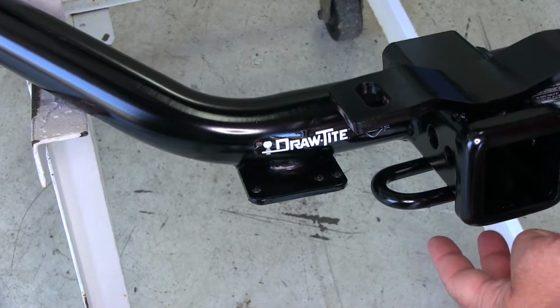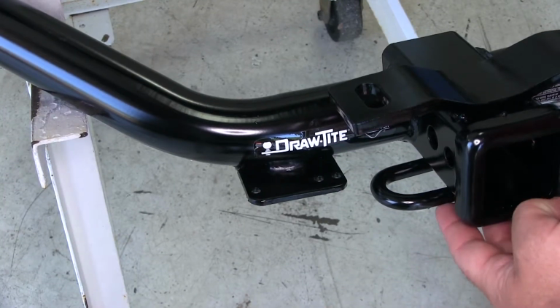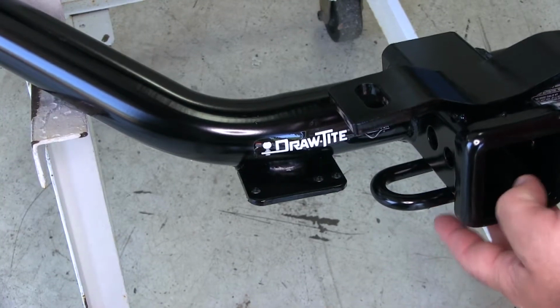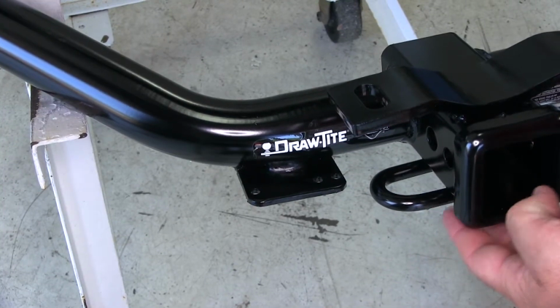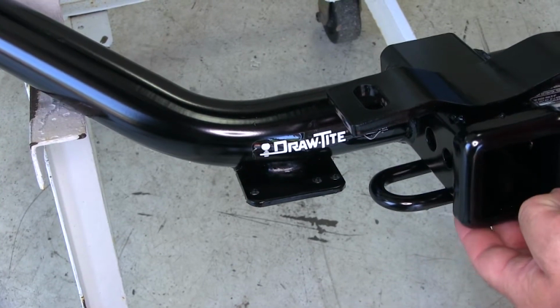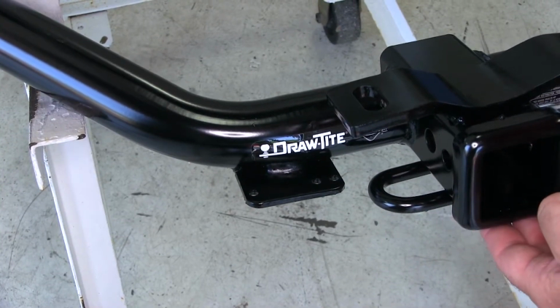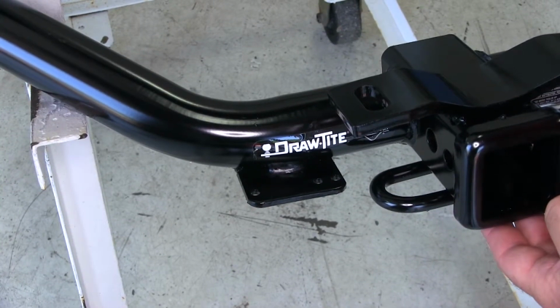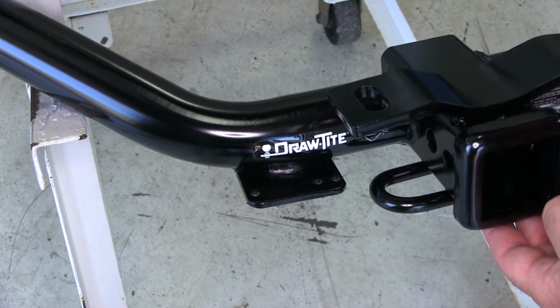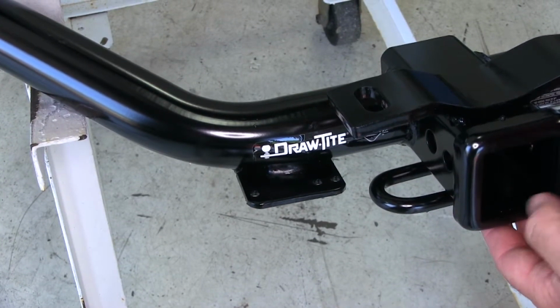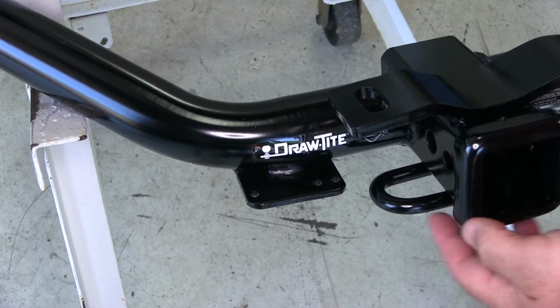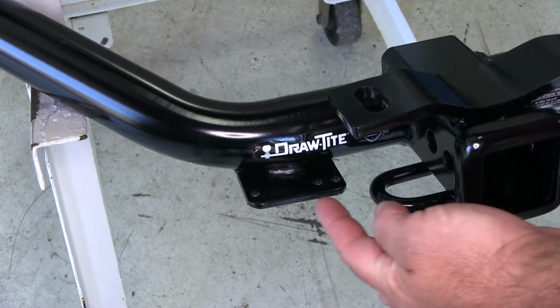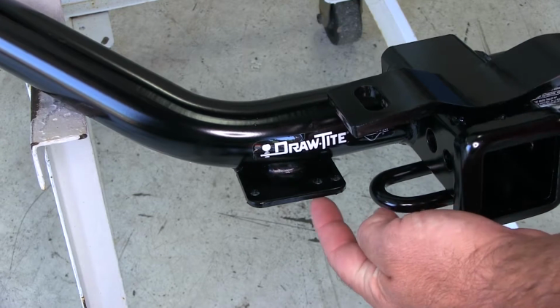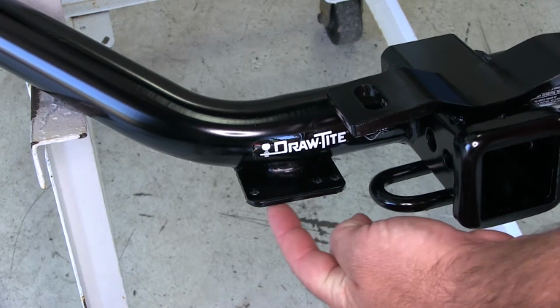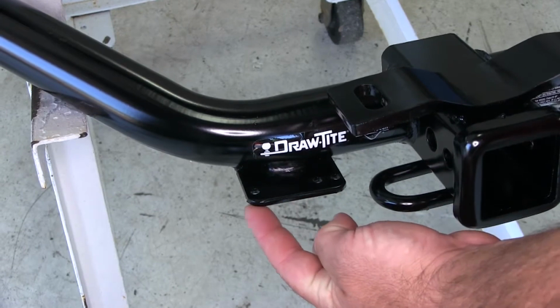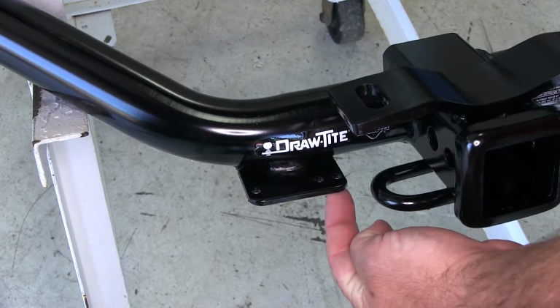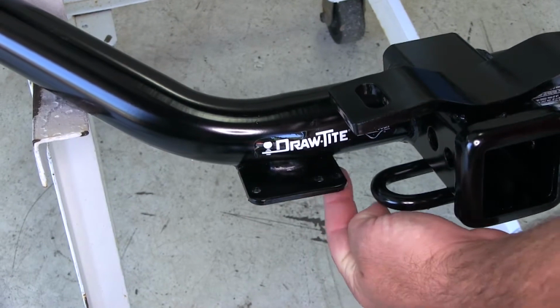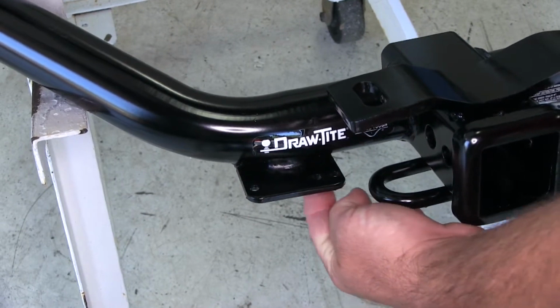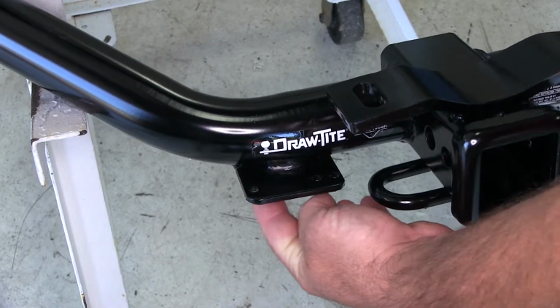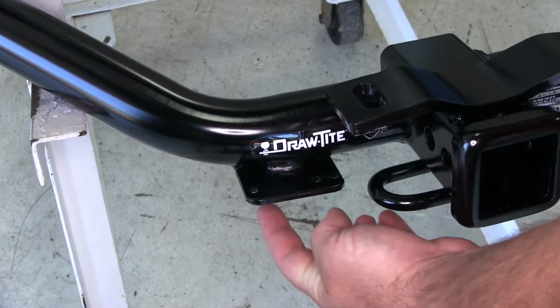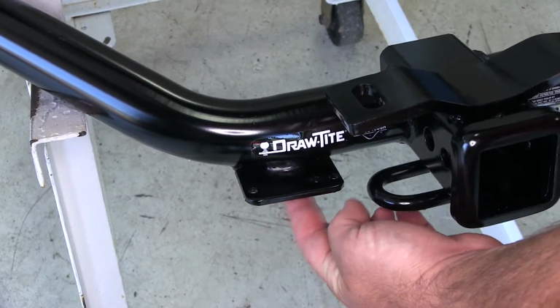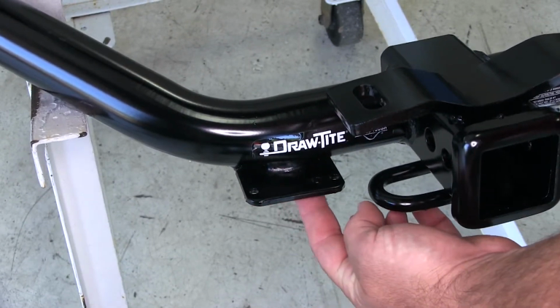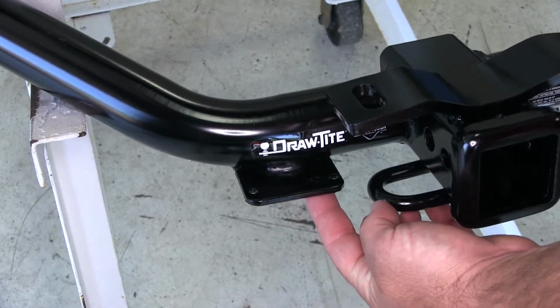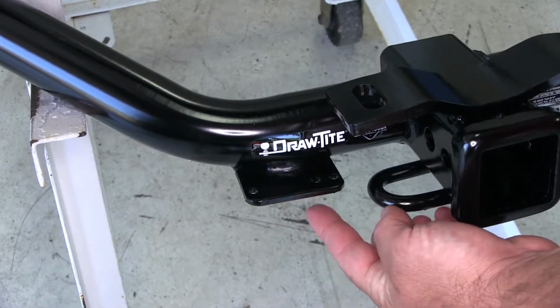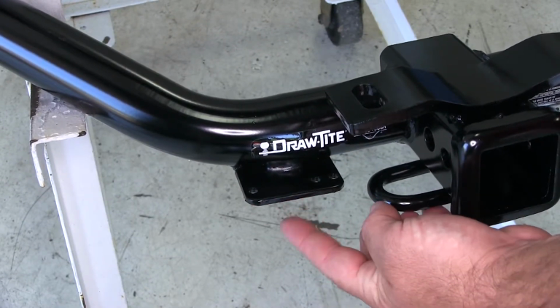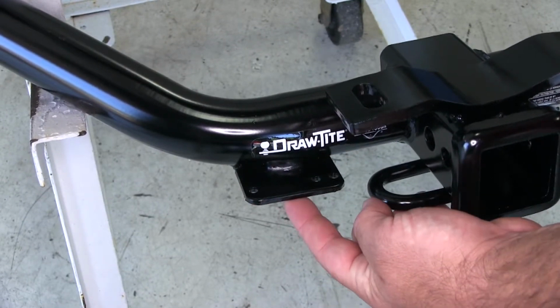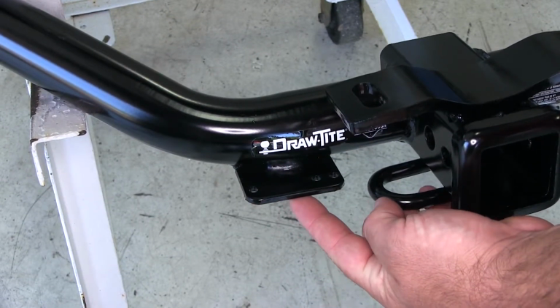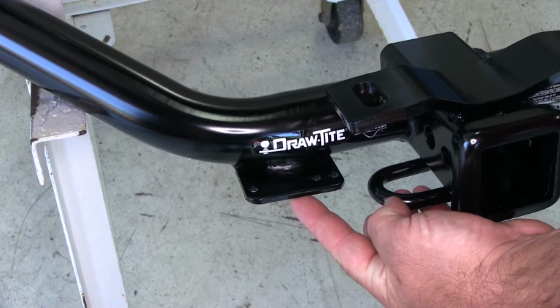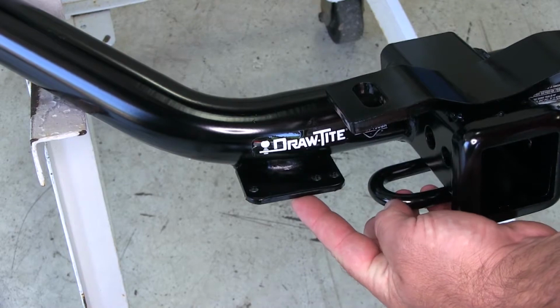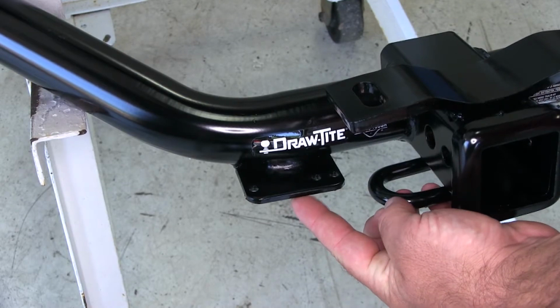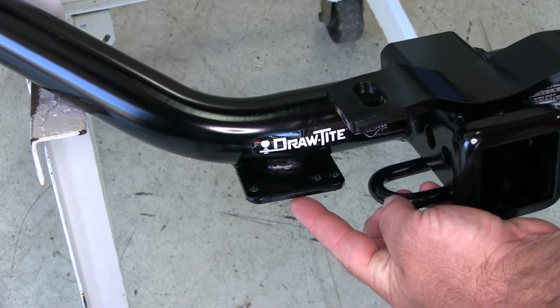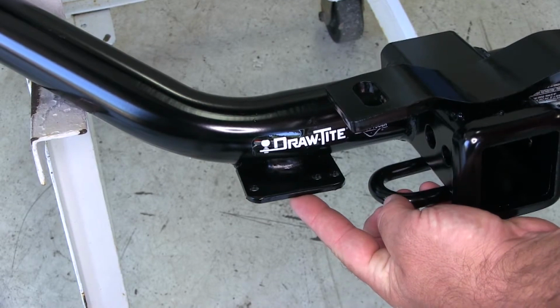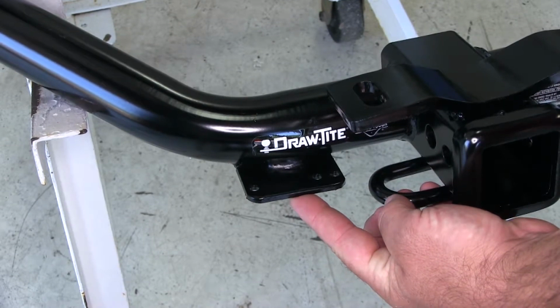Another advantage that Draw-Tite is going to have over the Curt and E-Trailer hitch is this plate right here. It's pre-welded on the hitch and it's going to be for any wiring accessories you may want to add later.